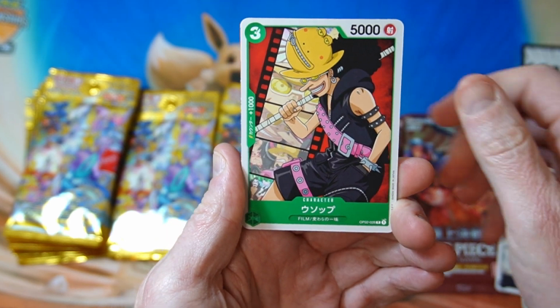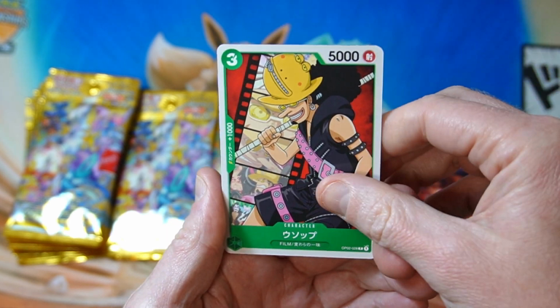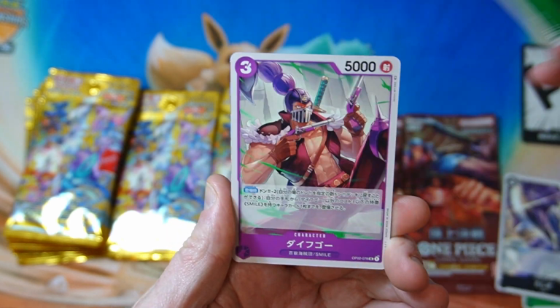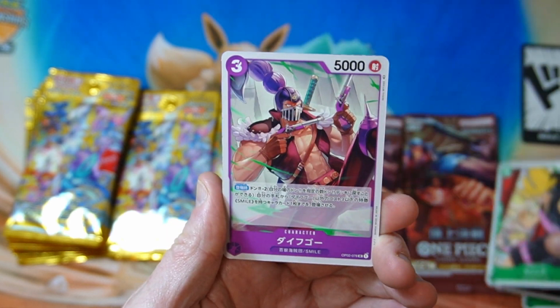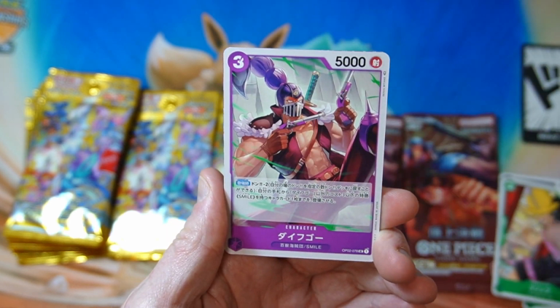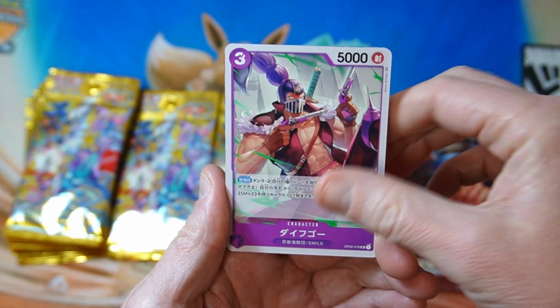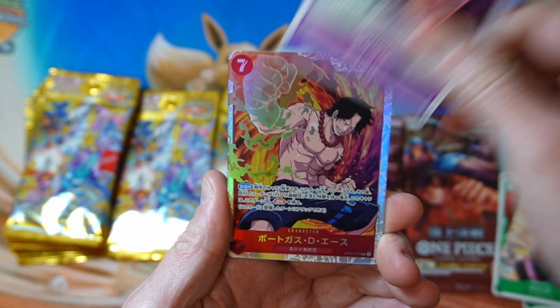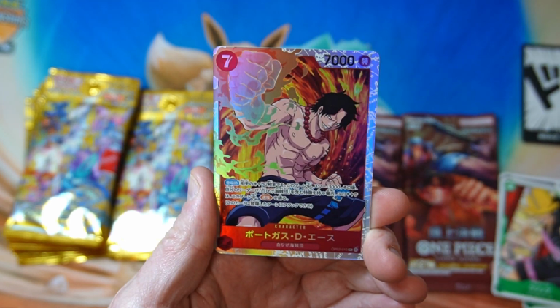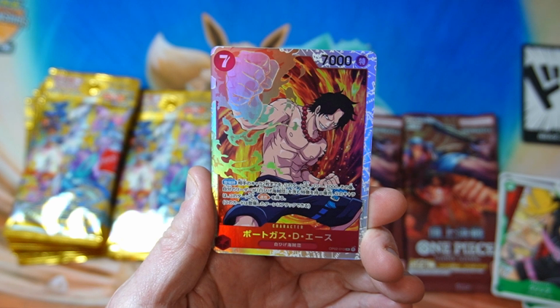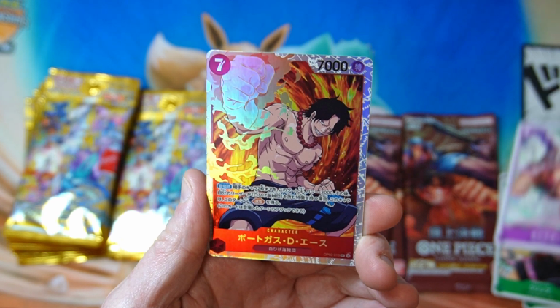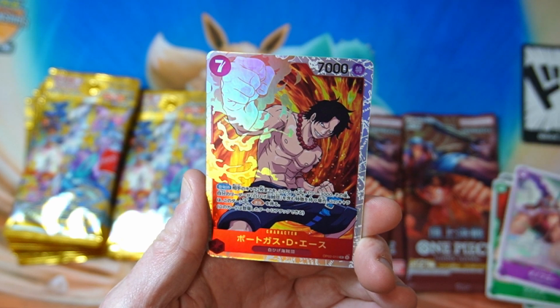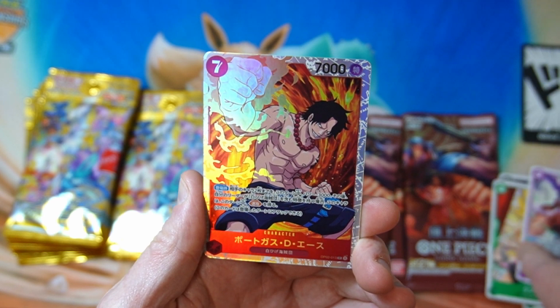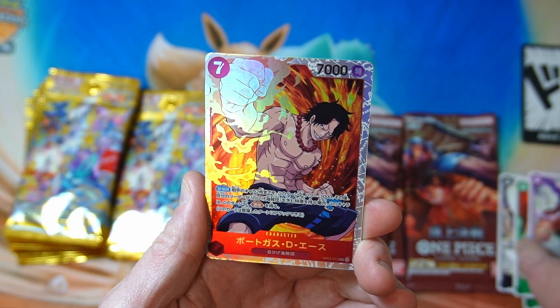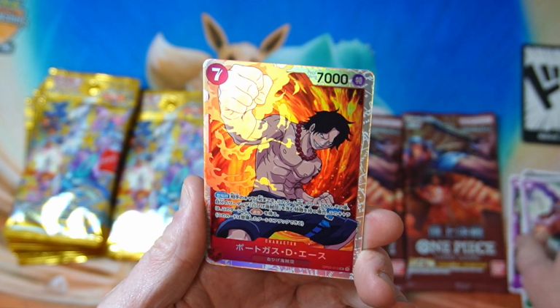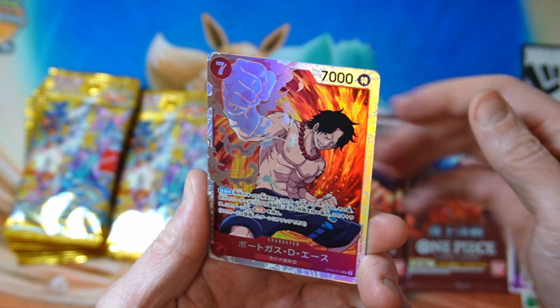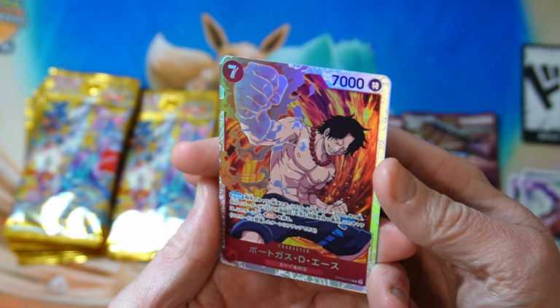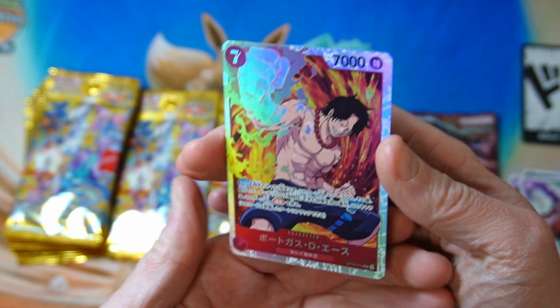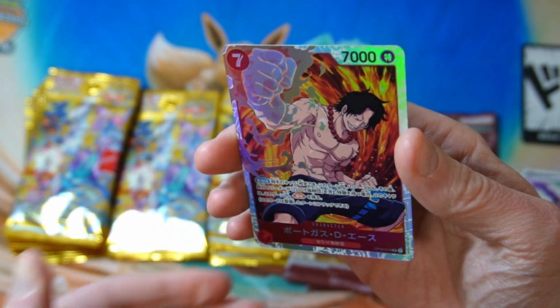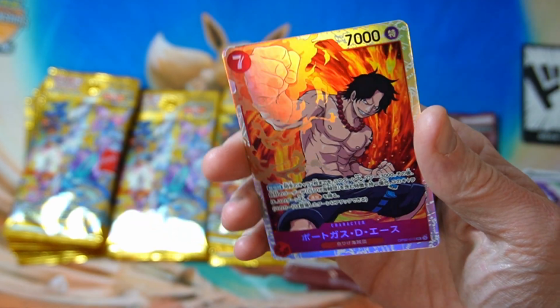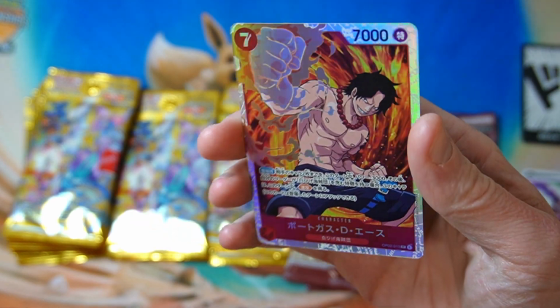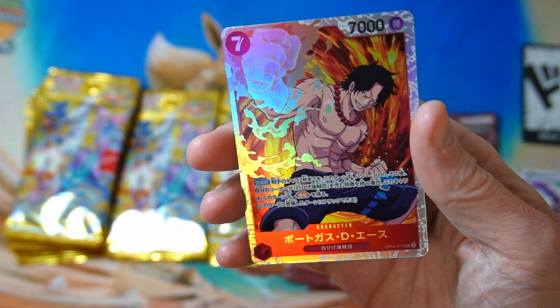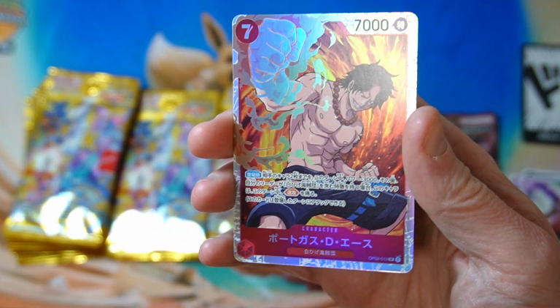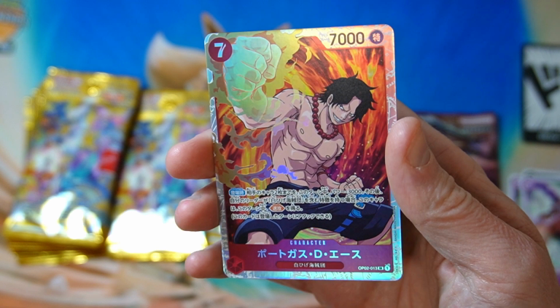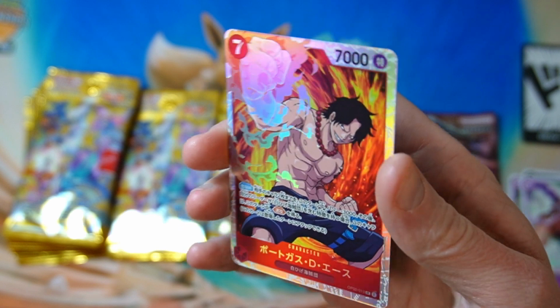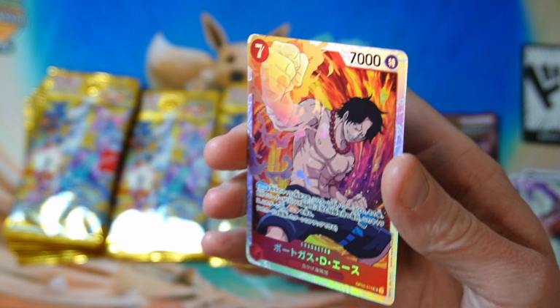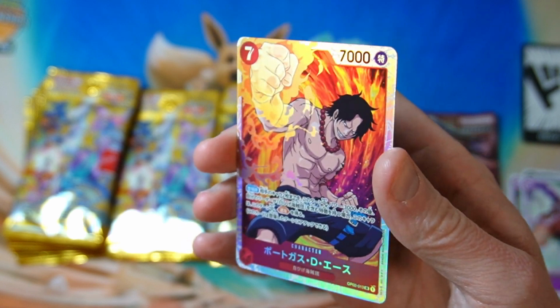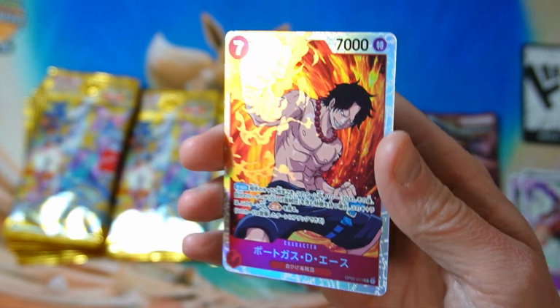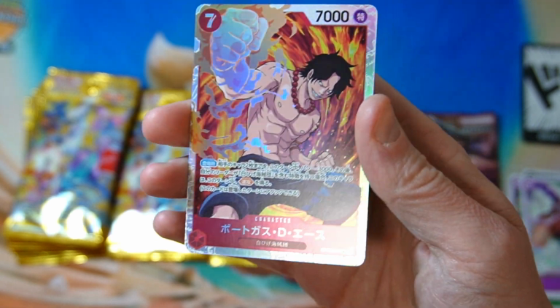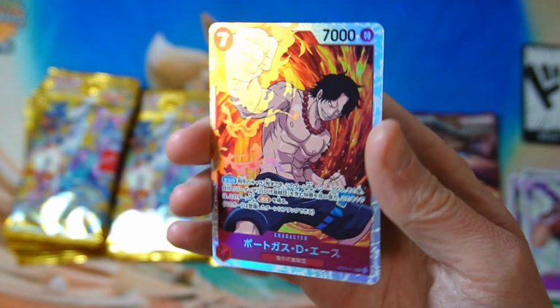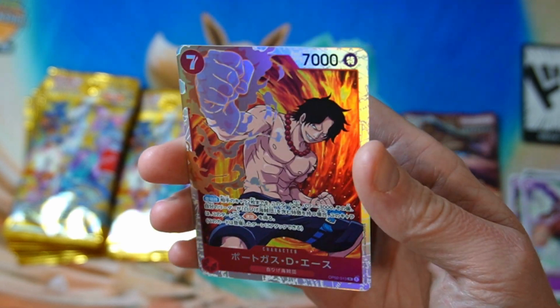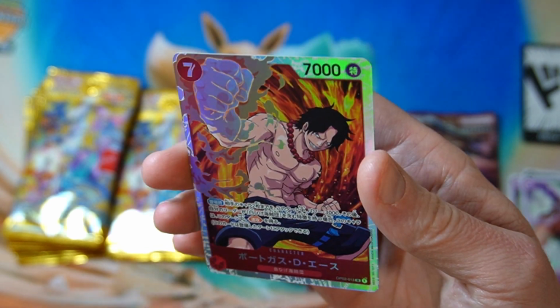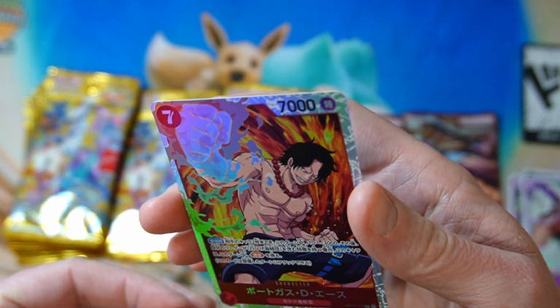Oh, we did get an SR! Porticus D Ace. All right, very nice. It's got a flaming fist. I'll take it.